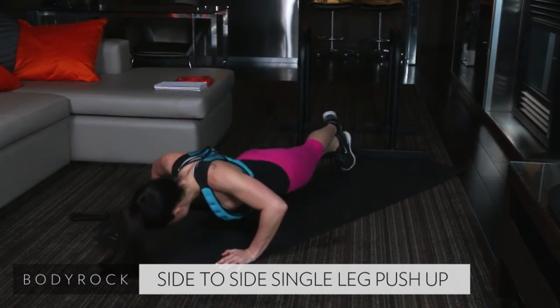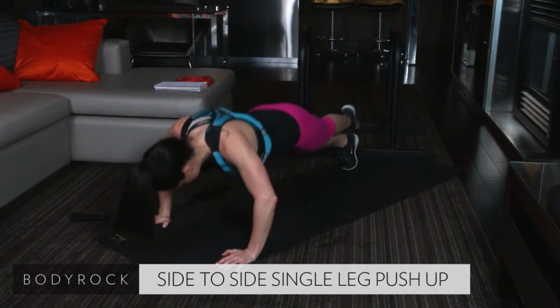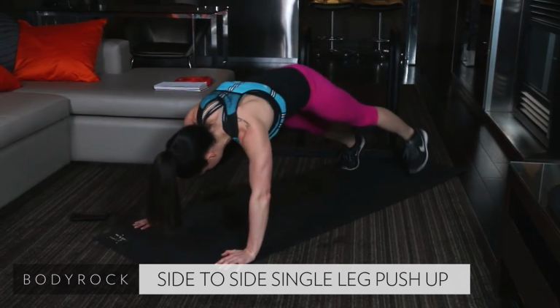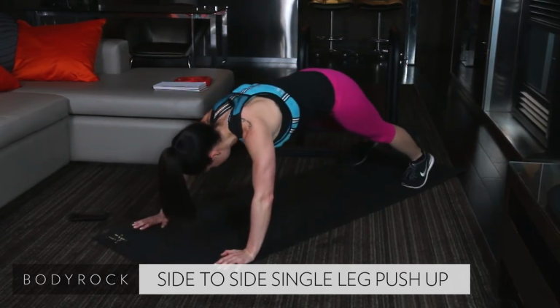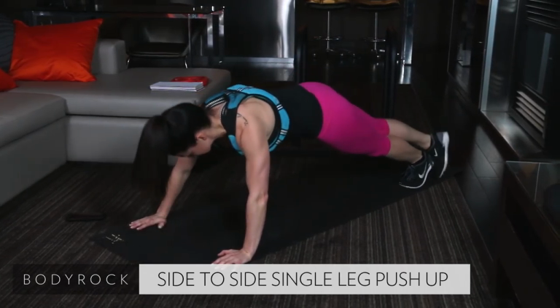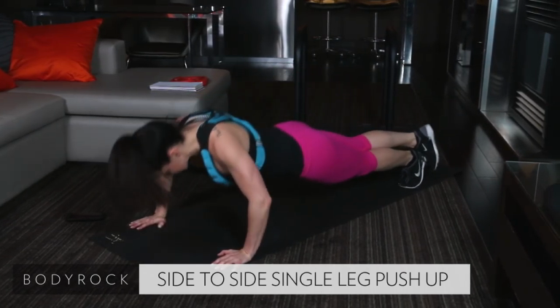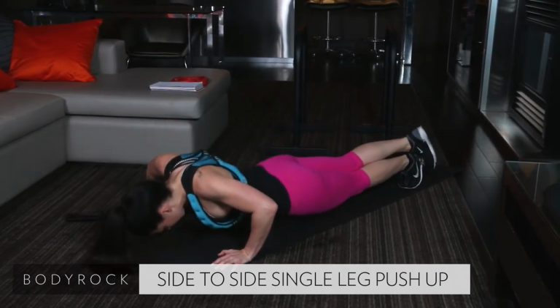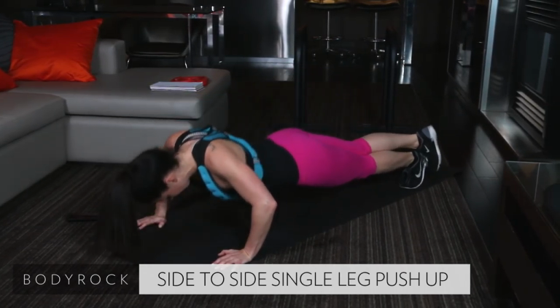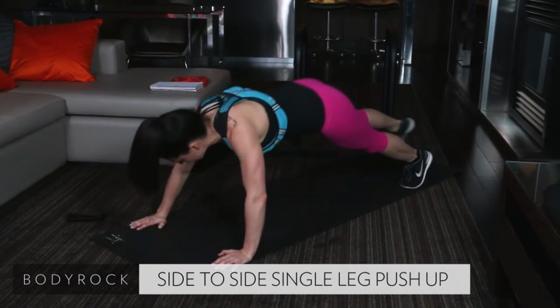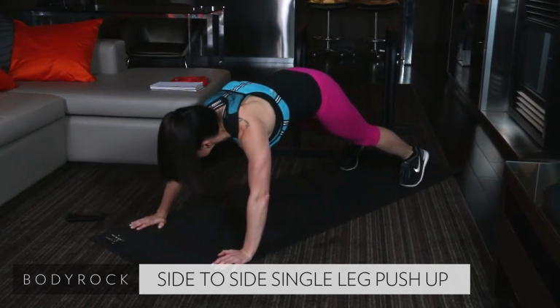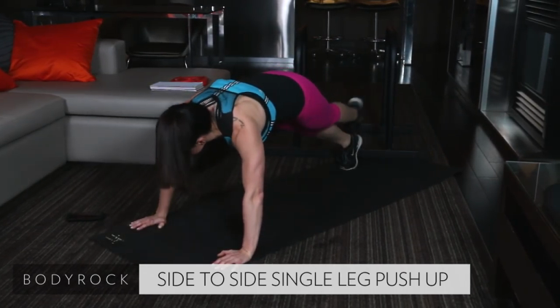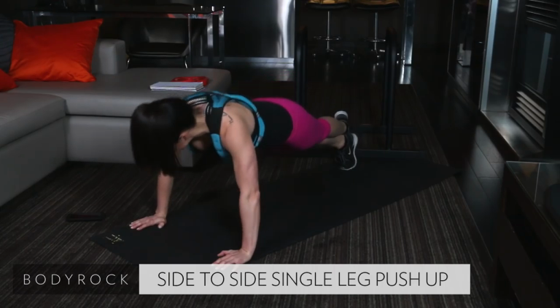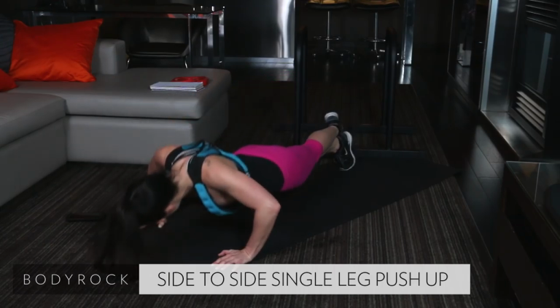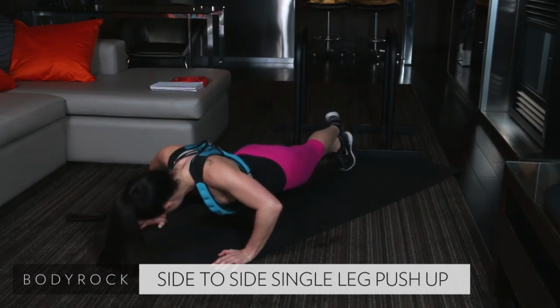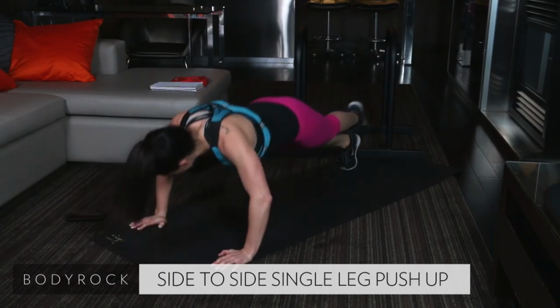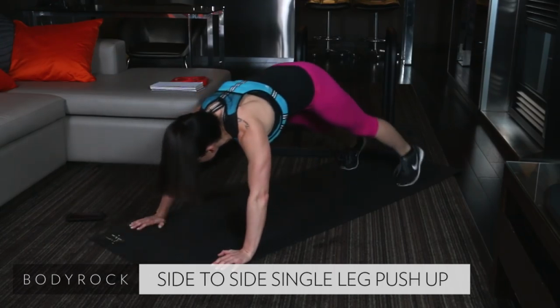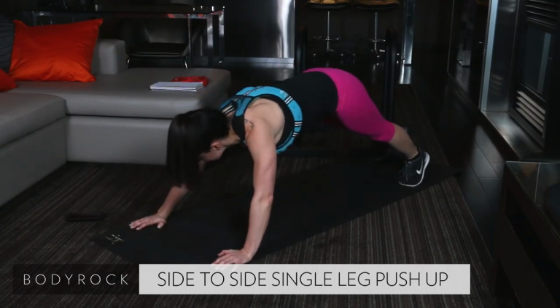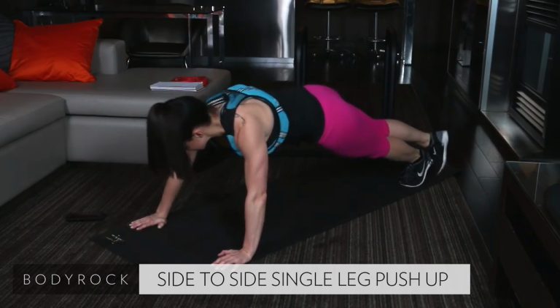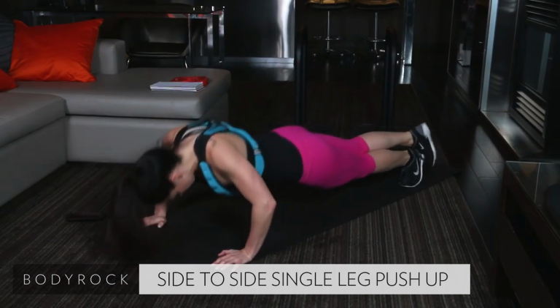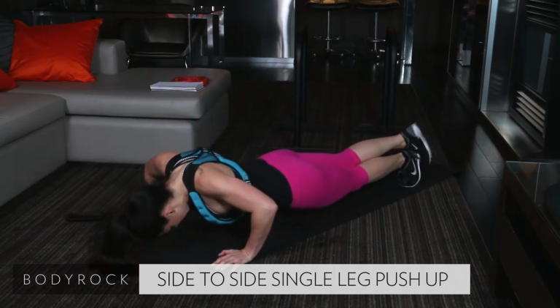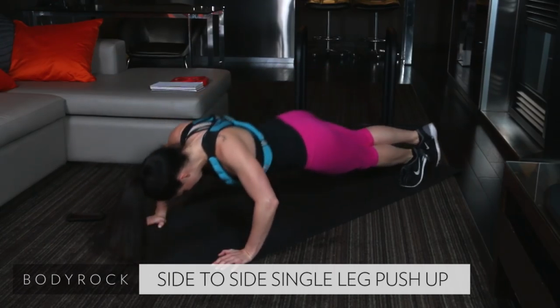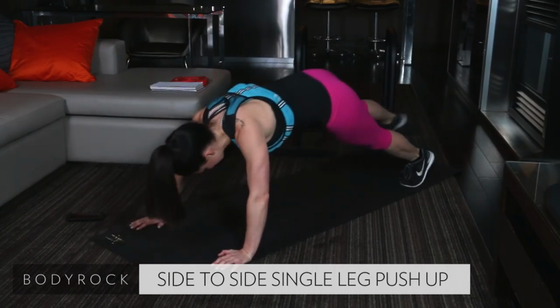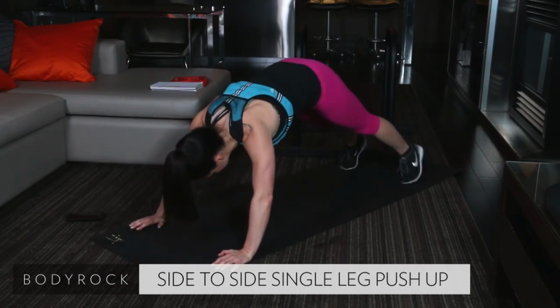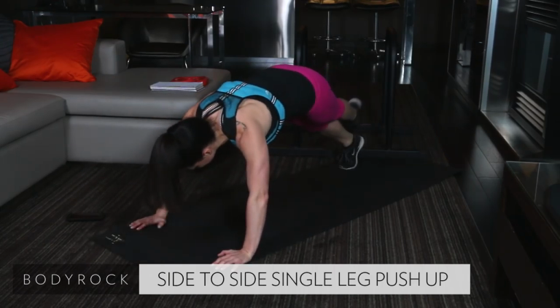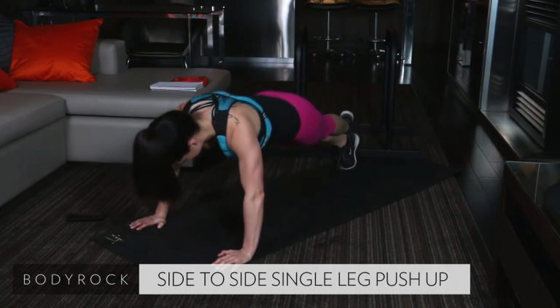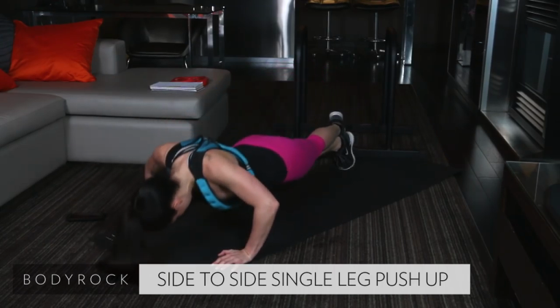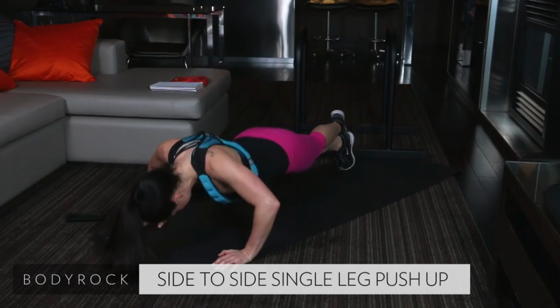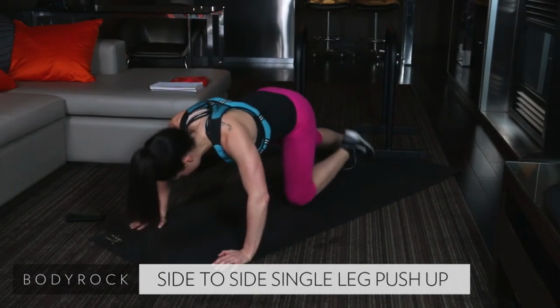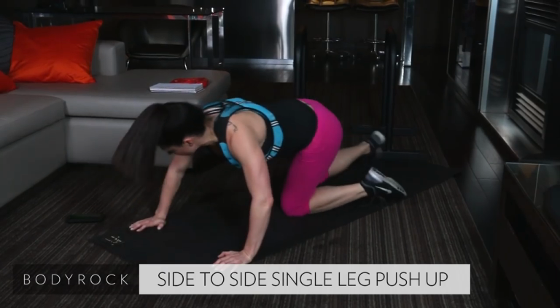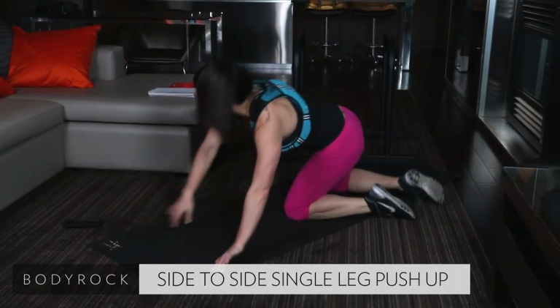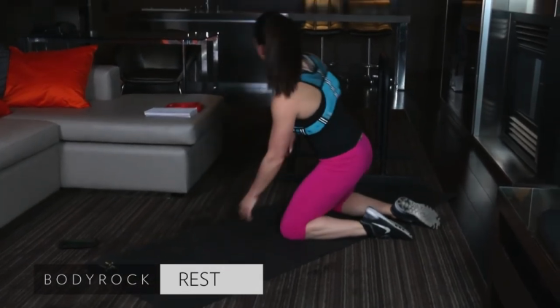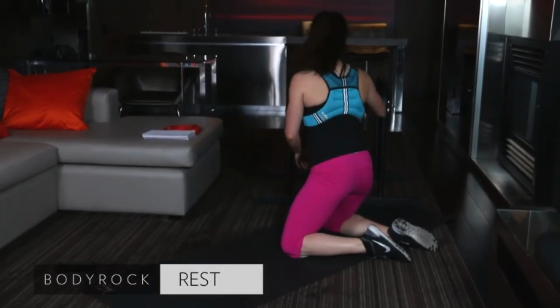10 seconds. Side-to-side. Nice job, guys. Here's five. Last three. Last two. Last one. All right.